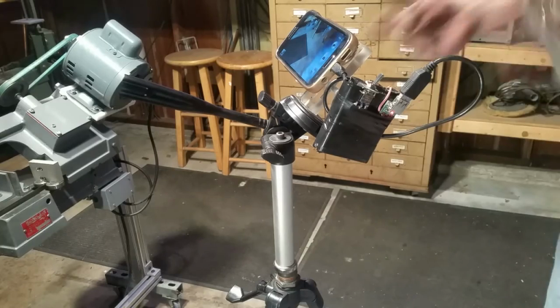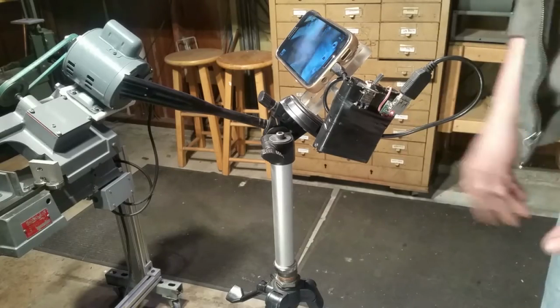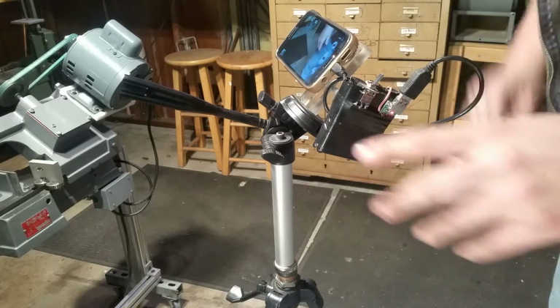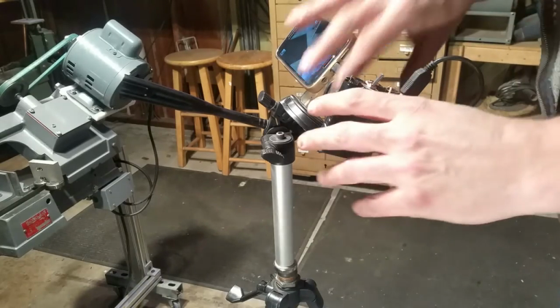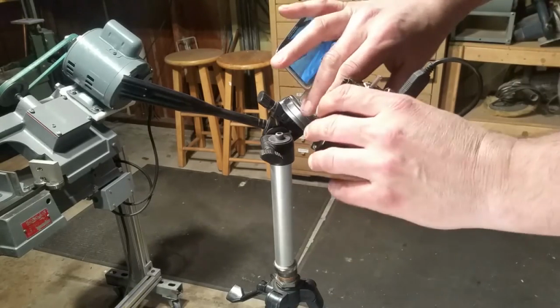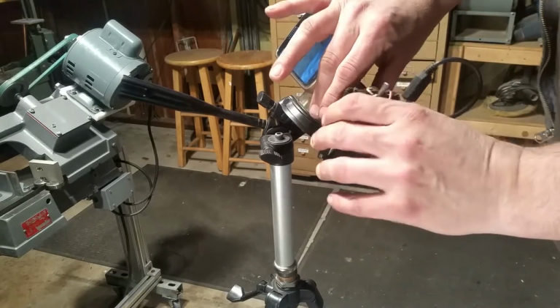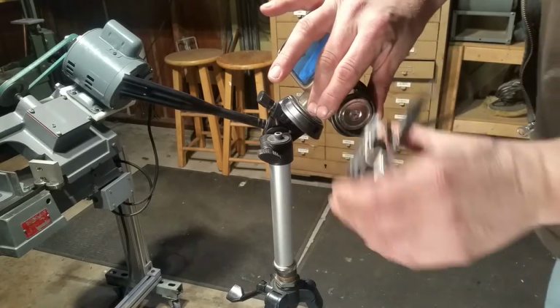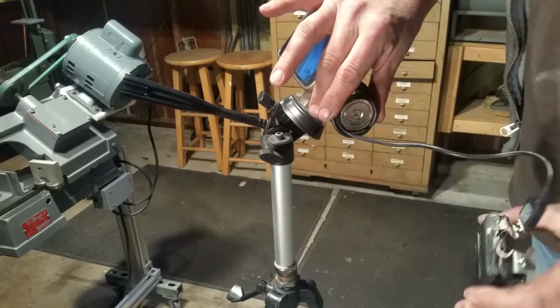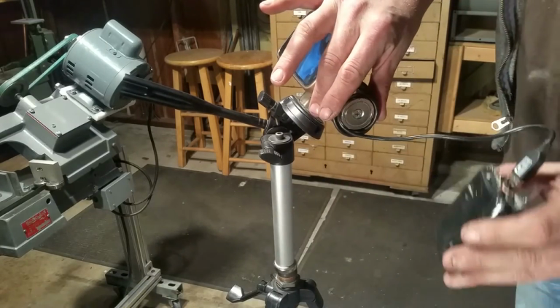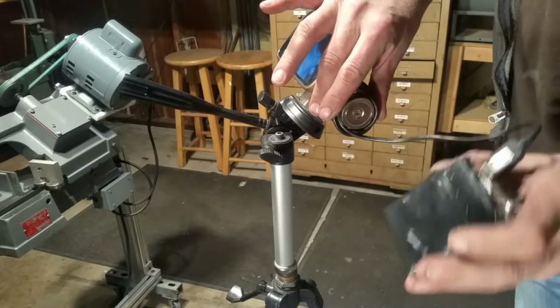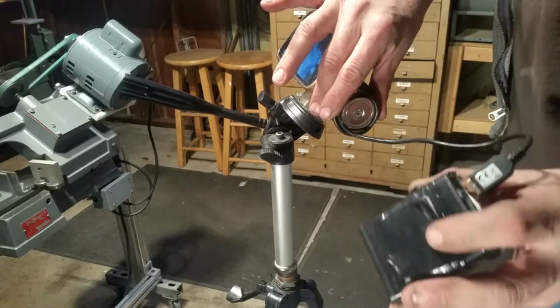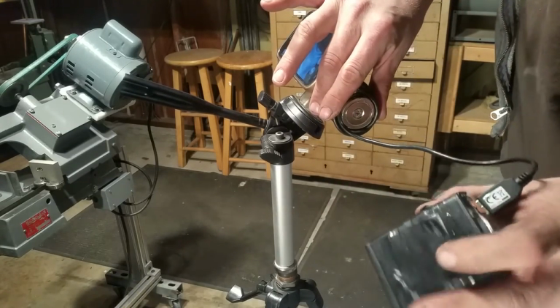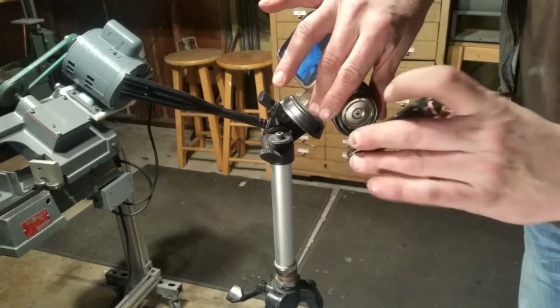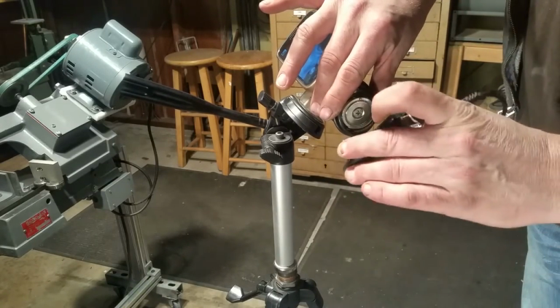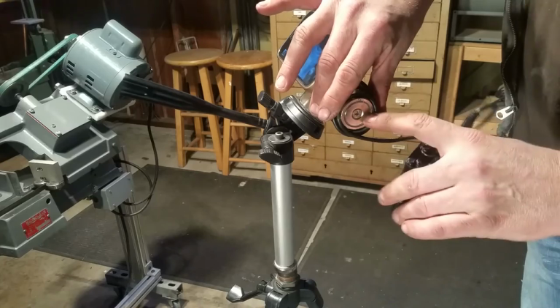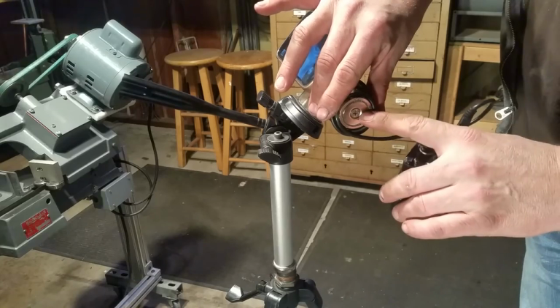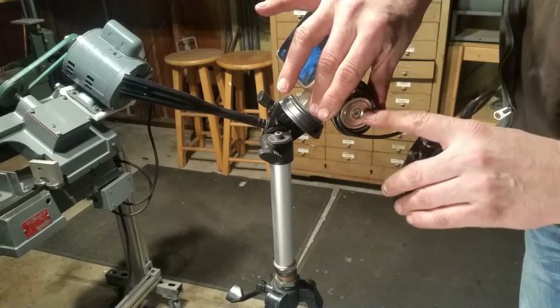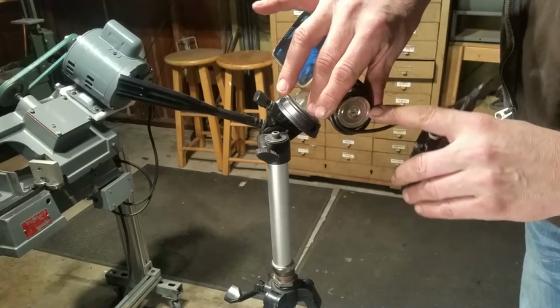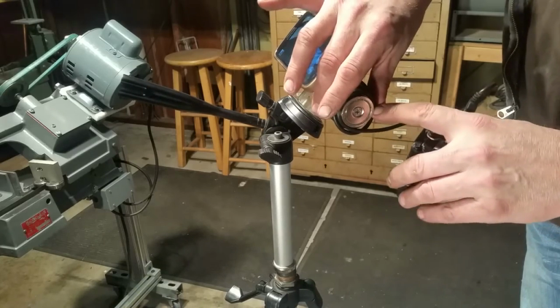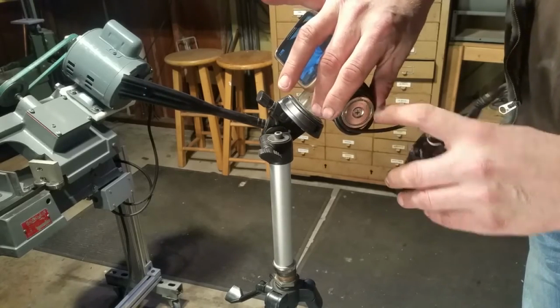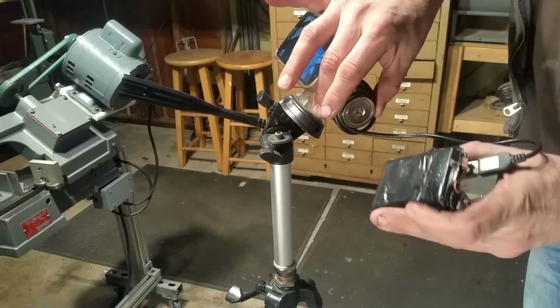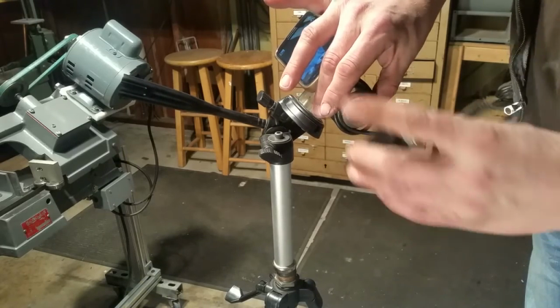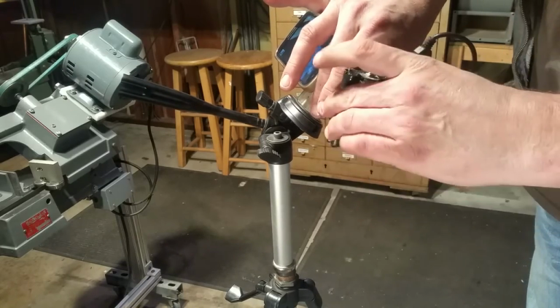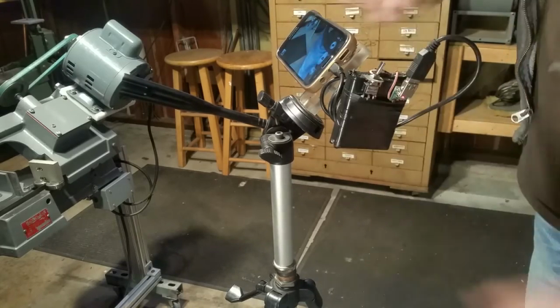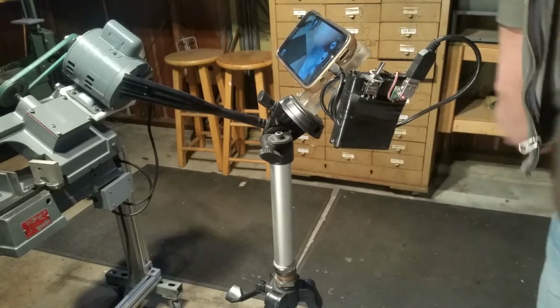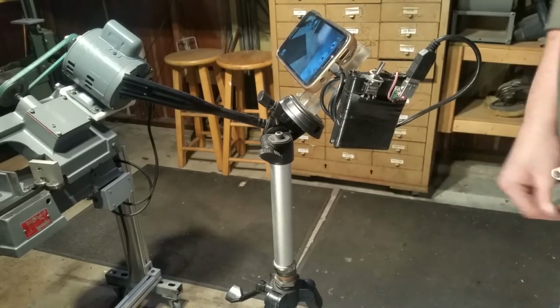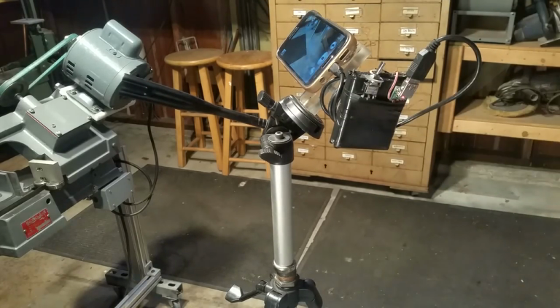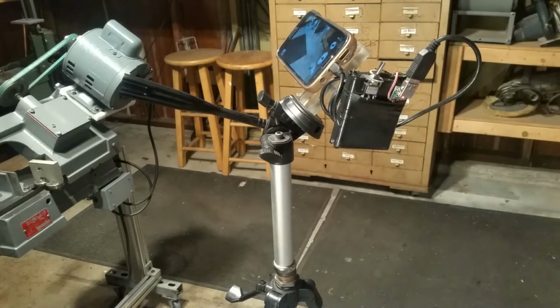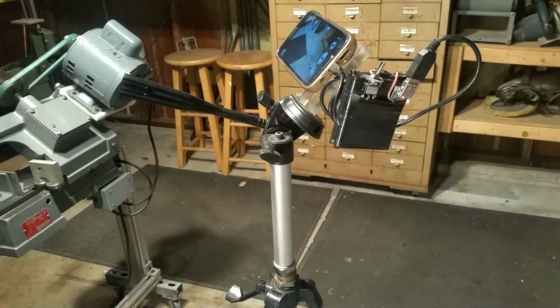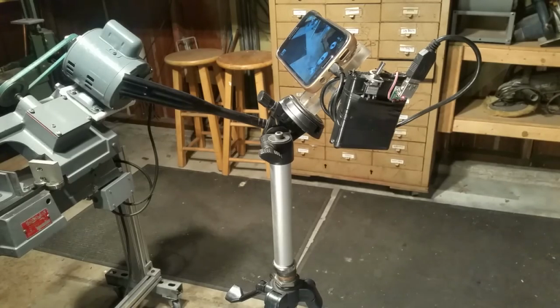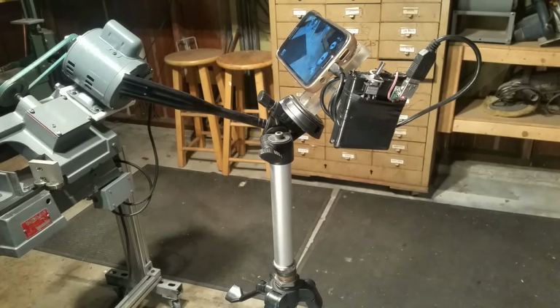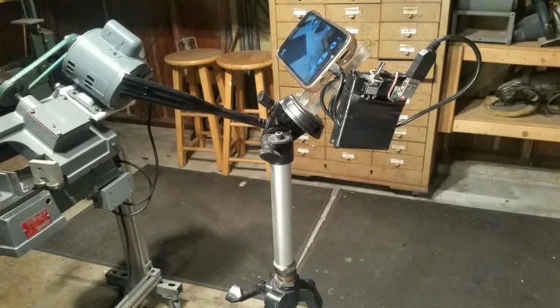What I decided to do is make the batteries modular so I can pull them off and charge them. I just got a piece of metal in there with a big magnet and the big magnet just holds the battery, so whenever I need to take it off I can take it off.